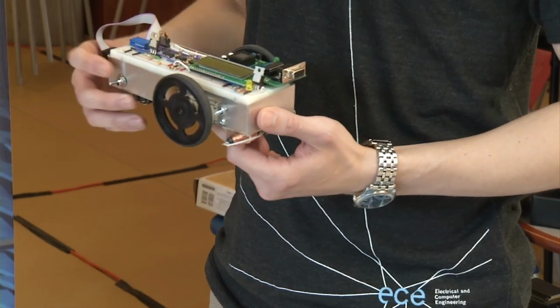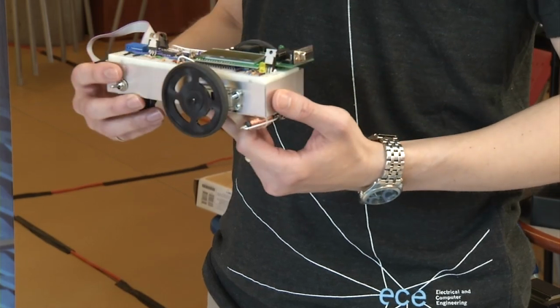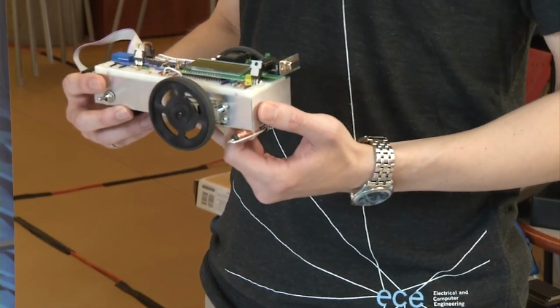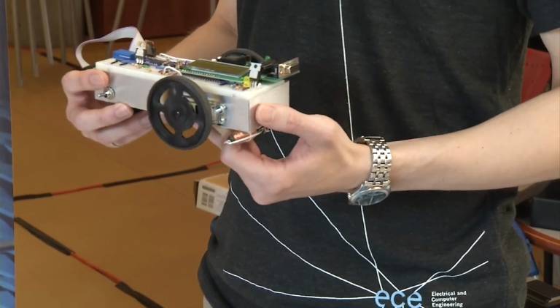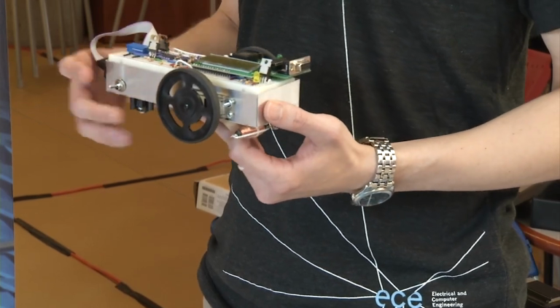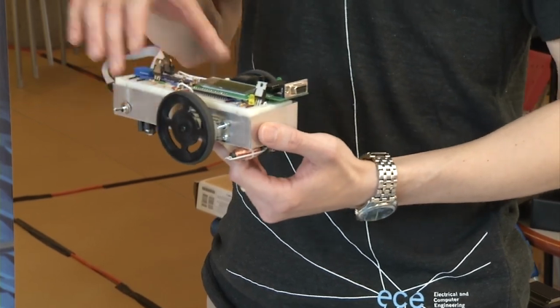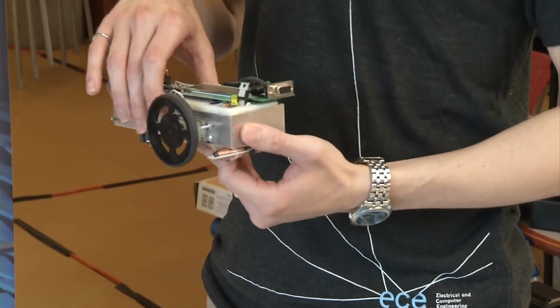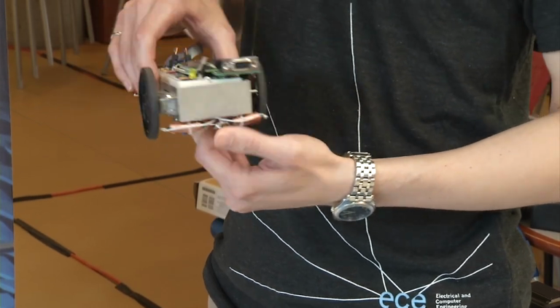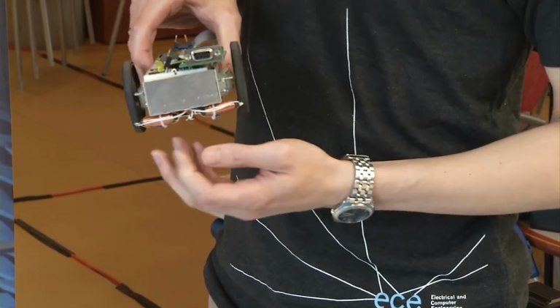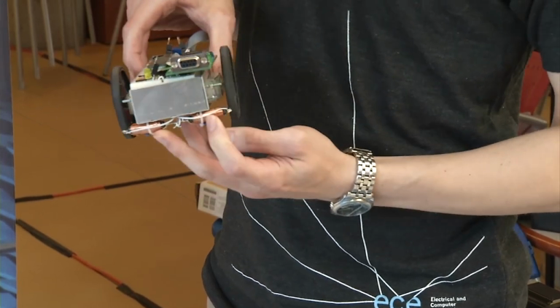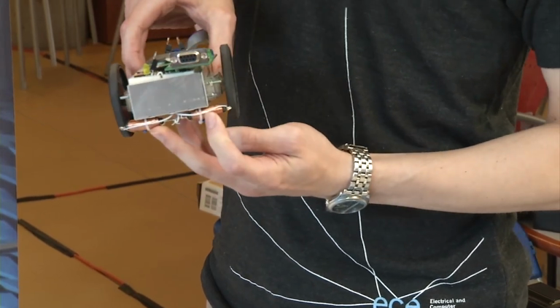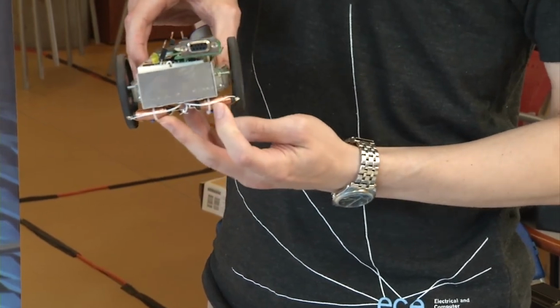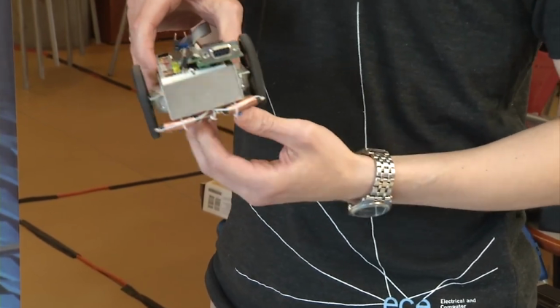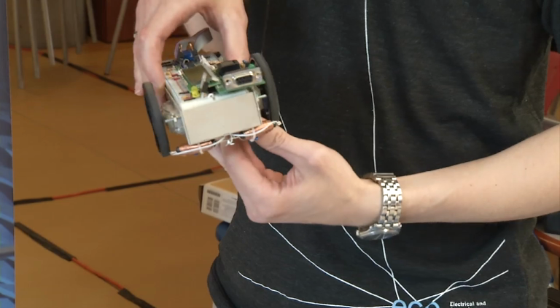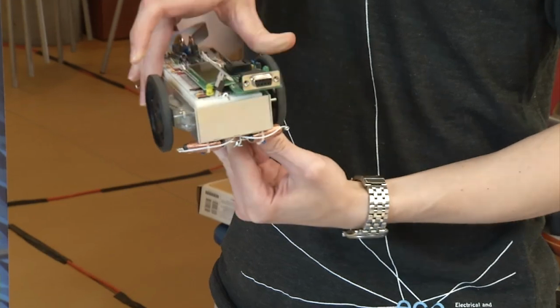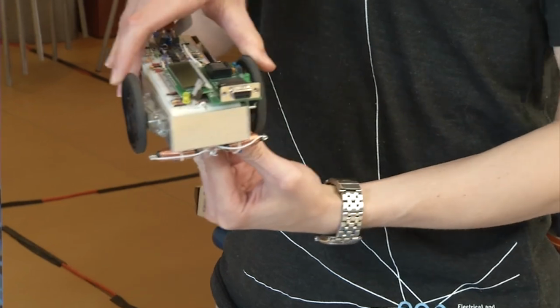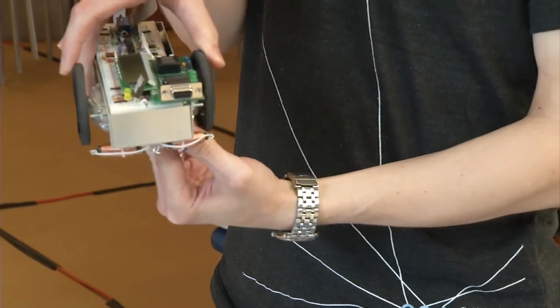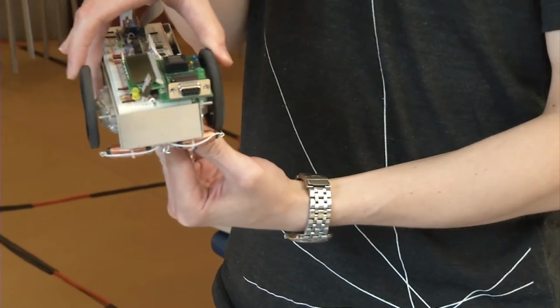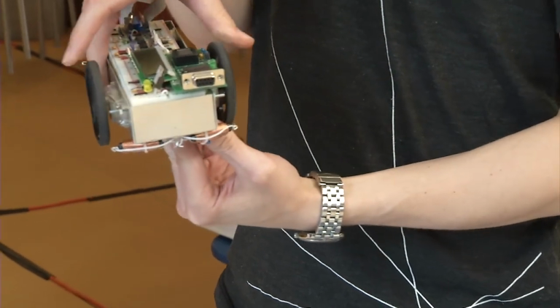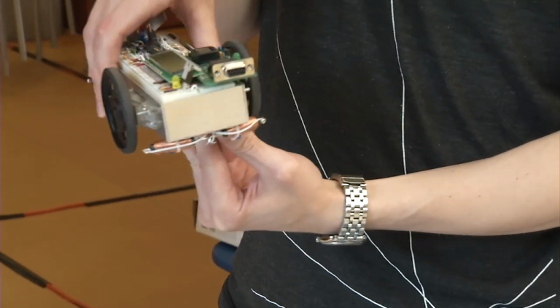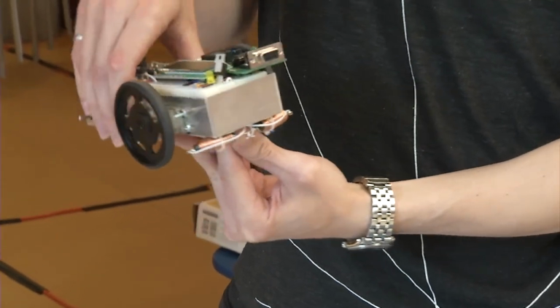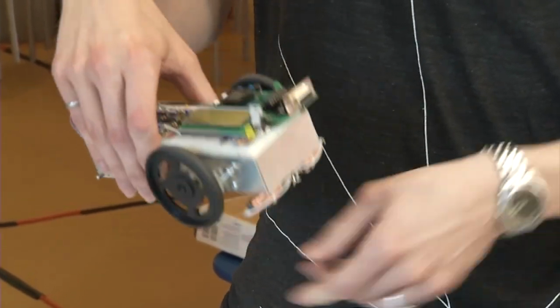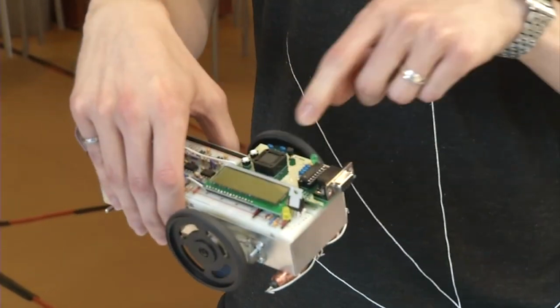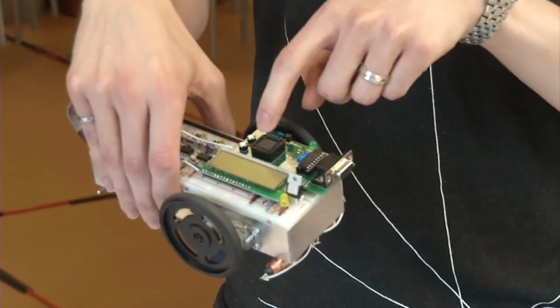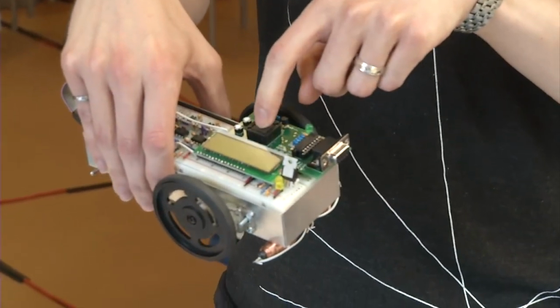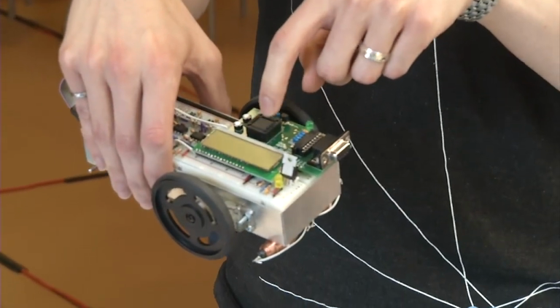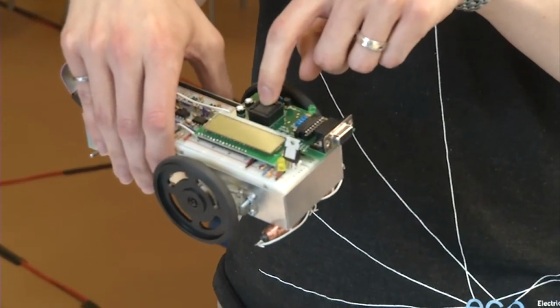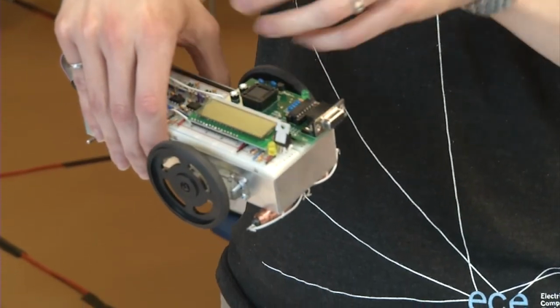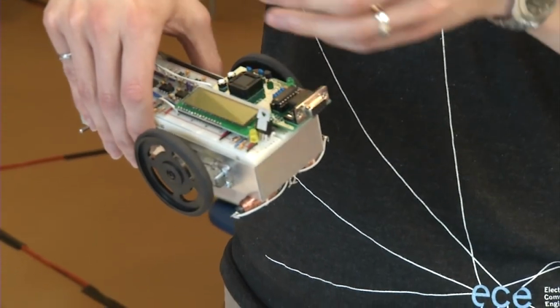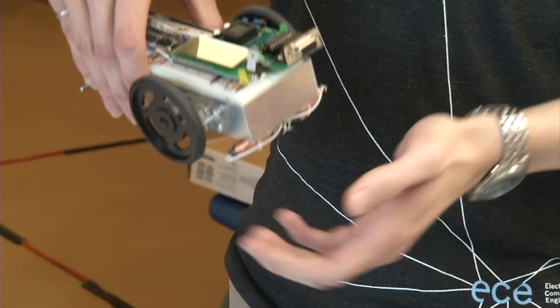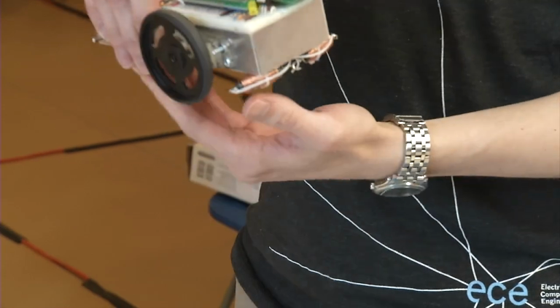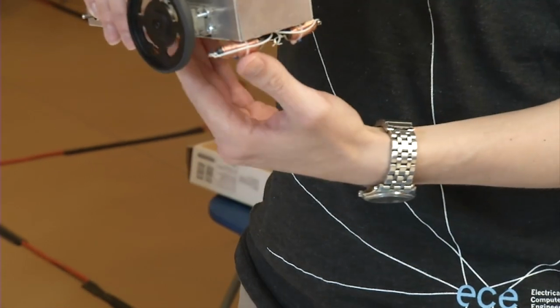The most important parts I want to point out on this robot are two coils here on the front, obviously the wheels here on the side, and there's a microprocessor right here that acts as the brain for the robot.